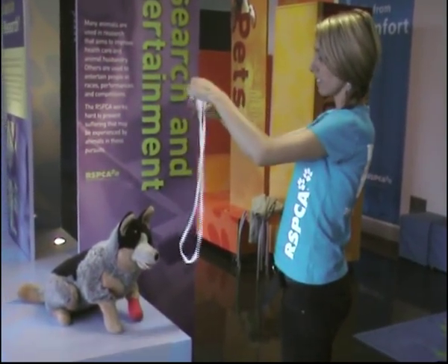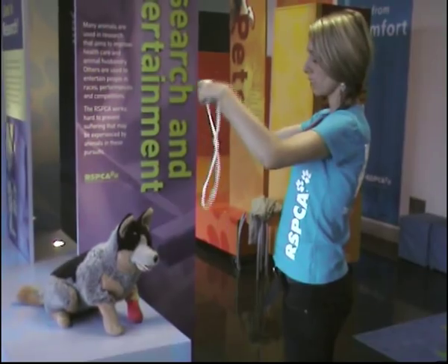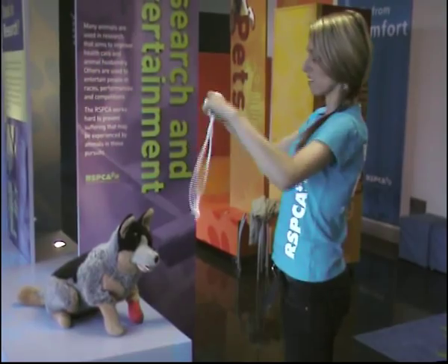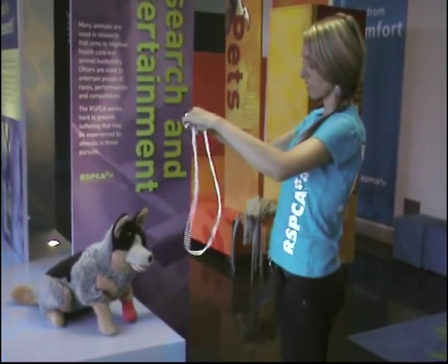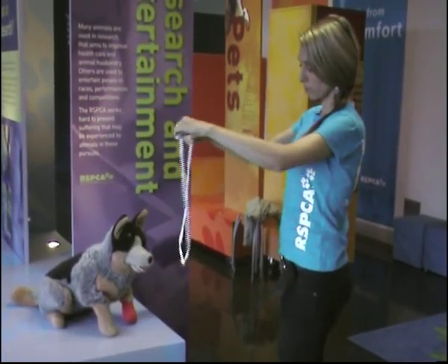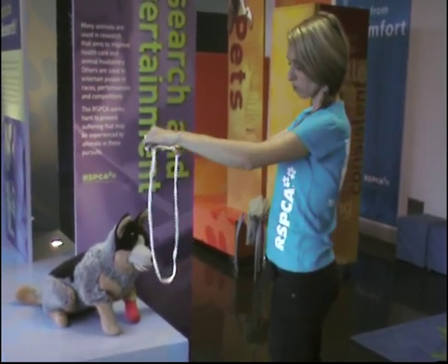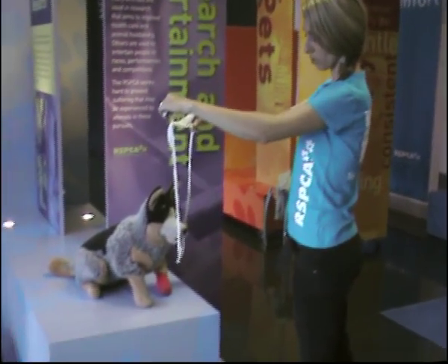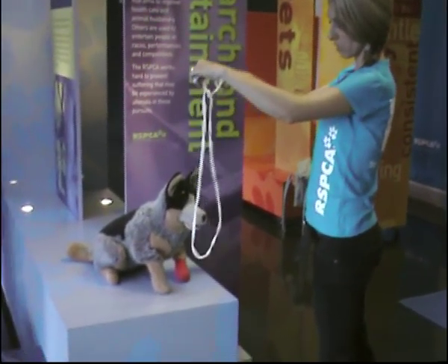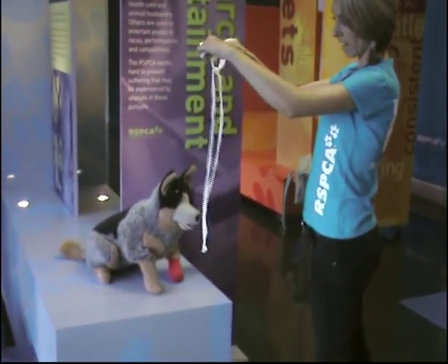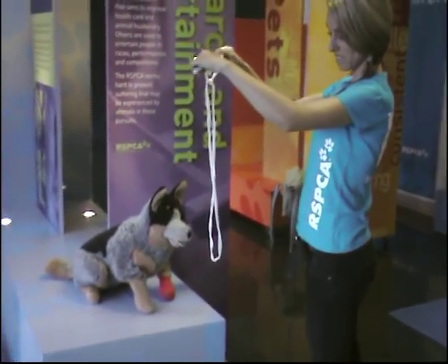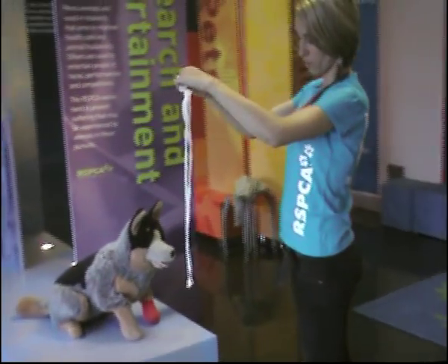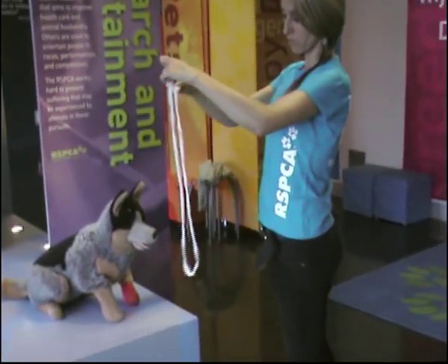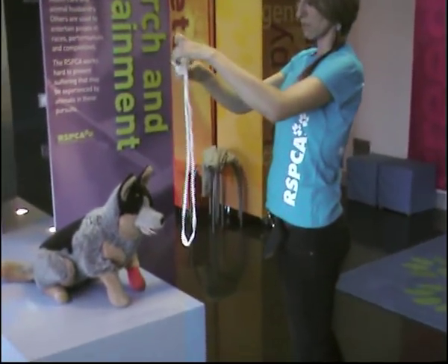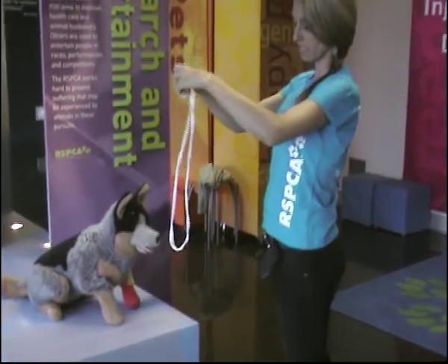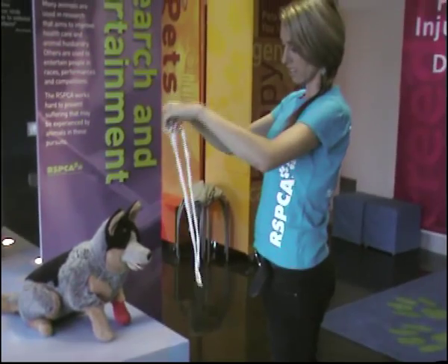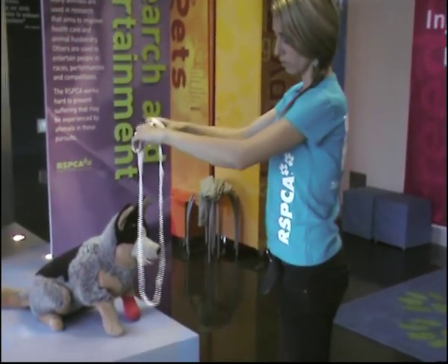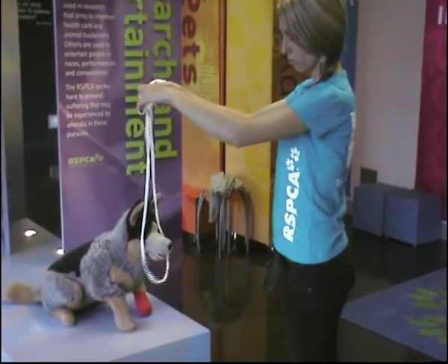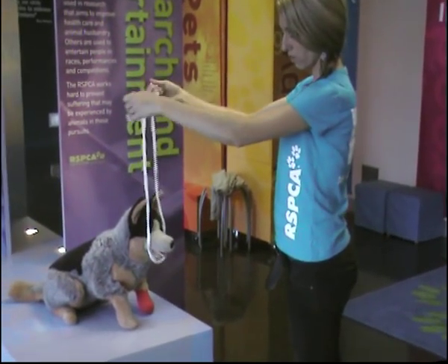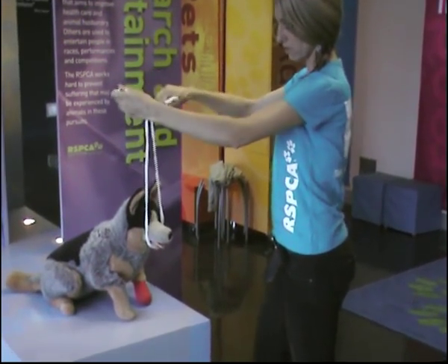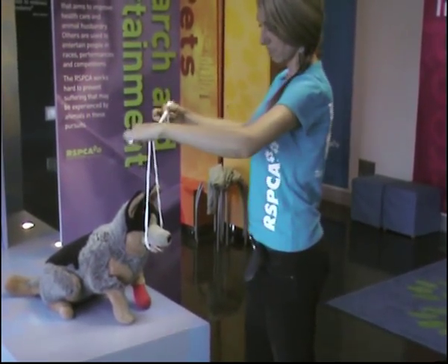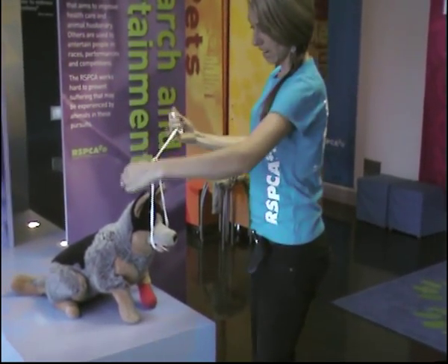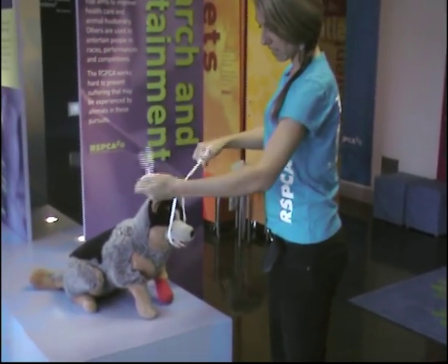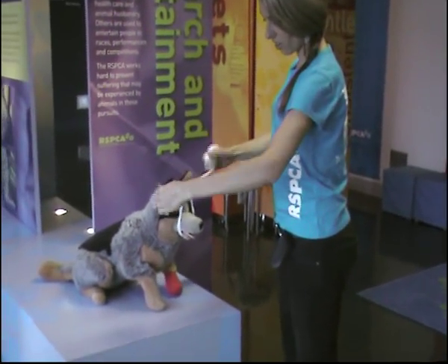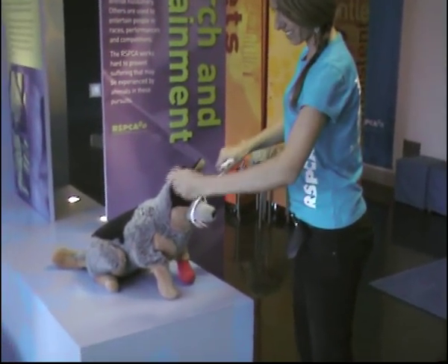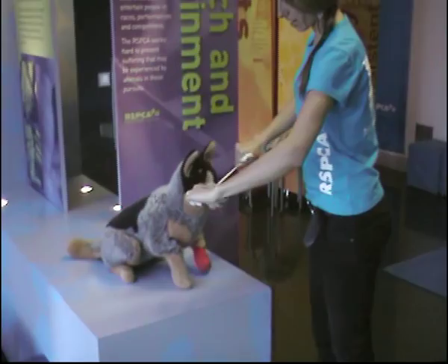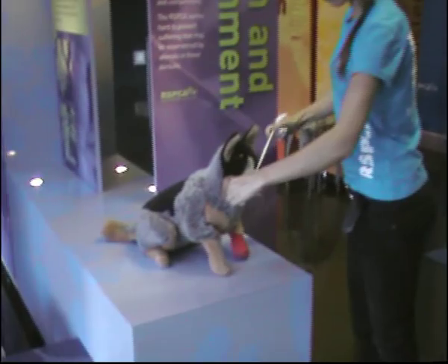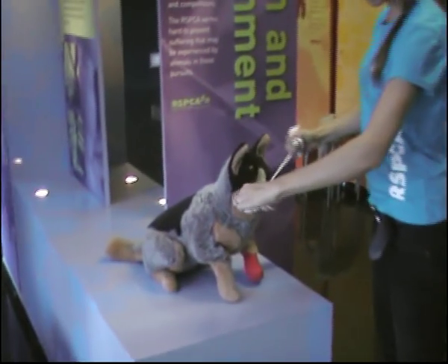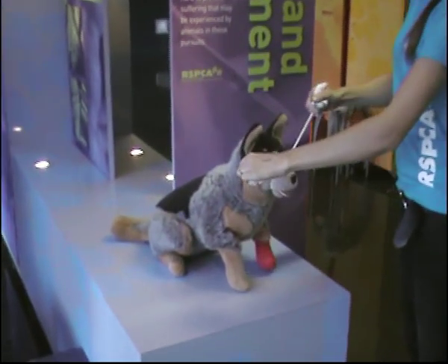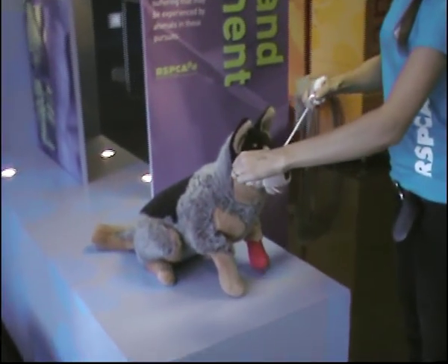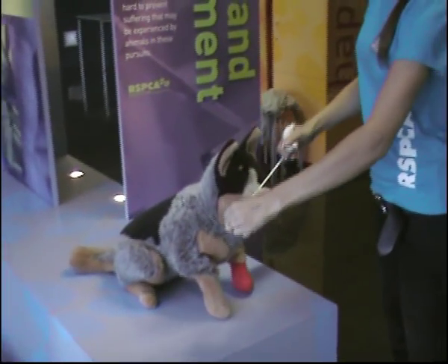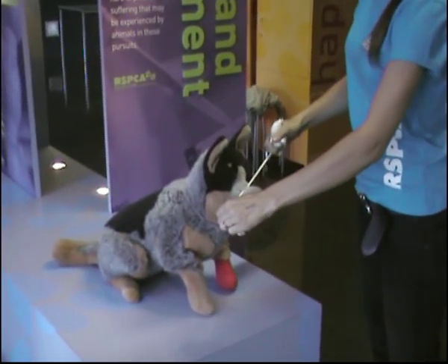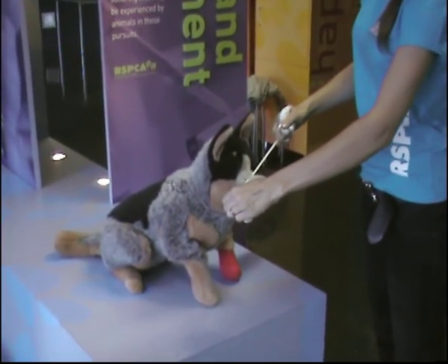Now once you've made the loop, with your hands as far away from the dog's mouth as possible, put the loop over the dog's mouth and then tie it across the dog's muzzle.